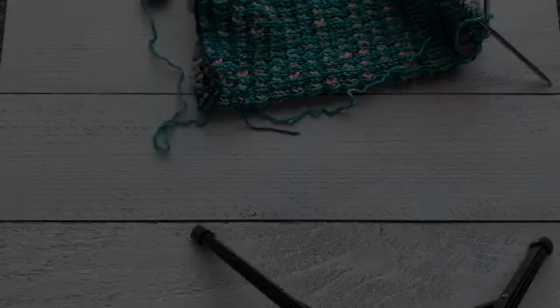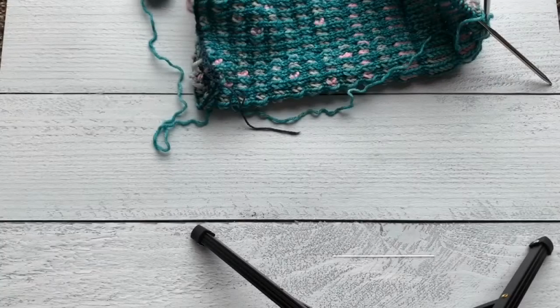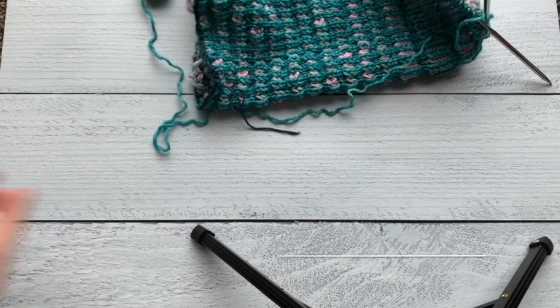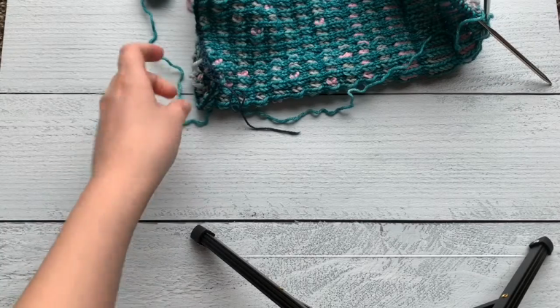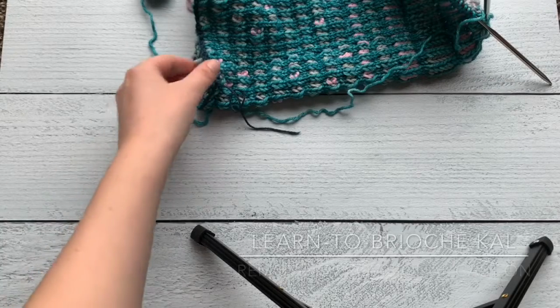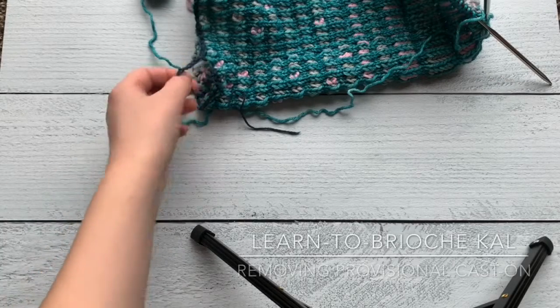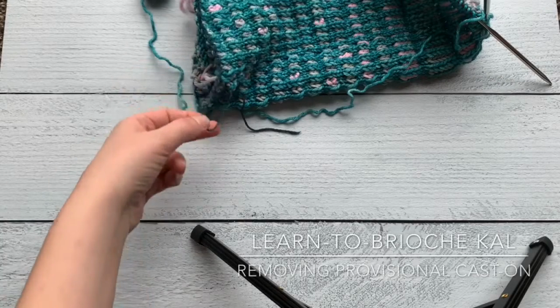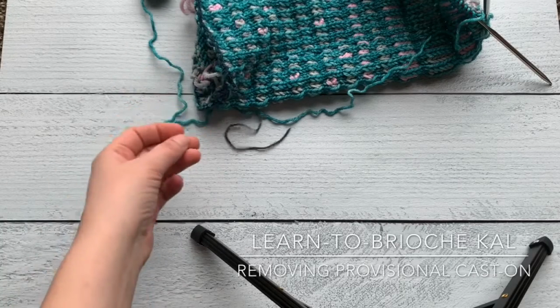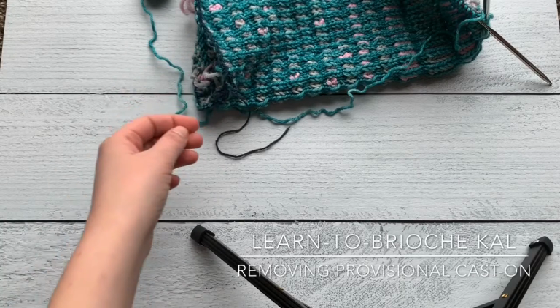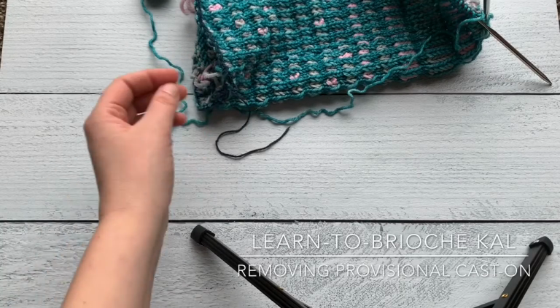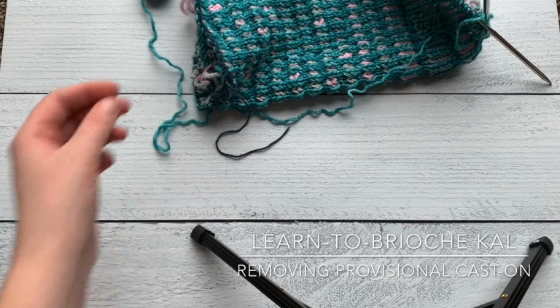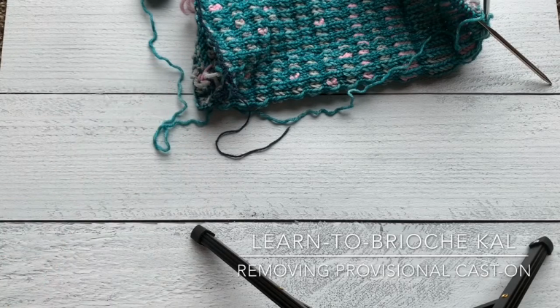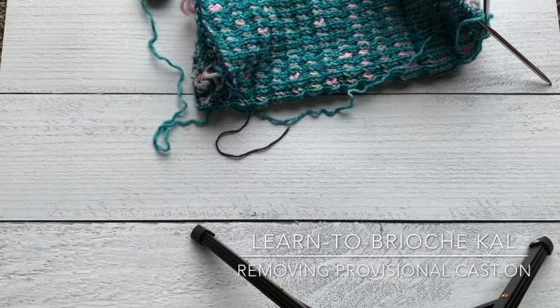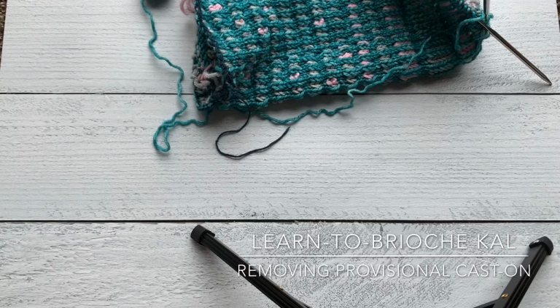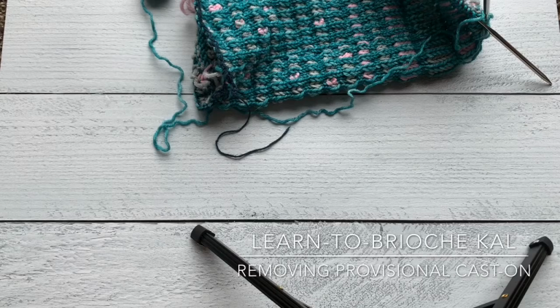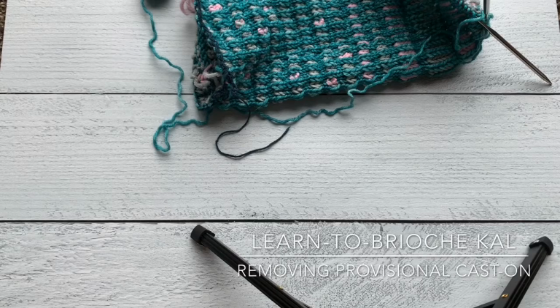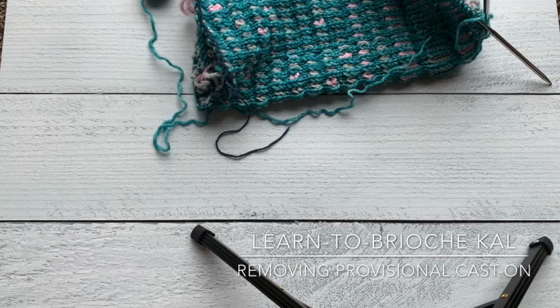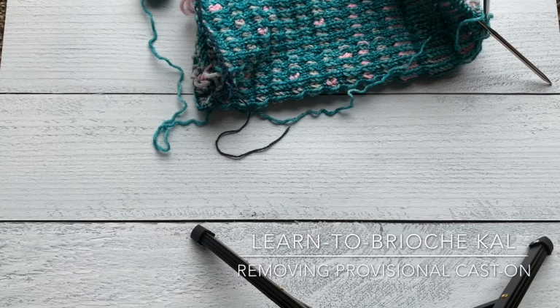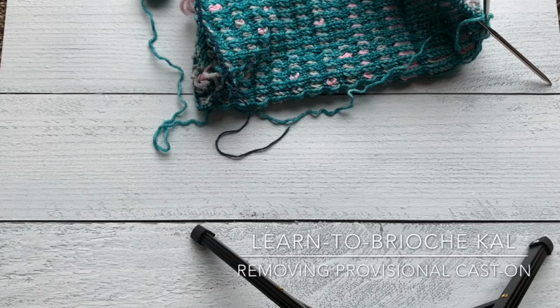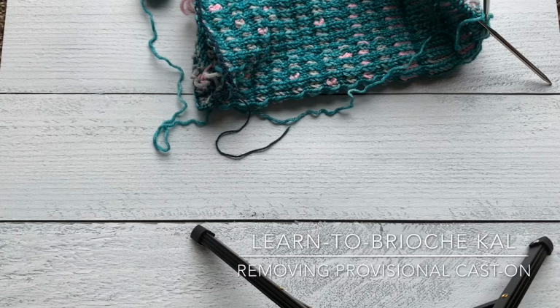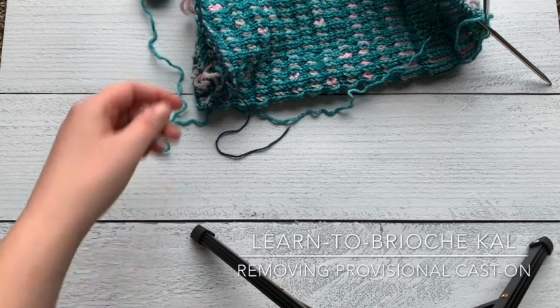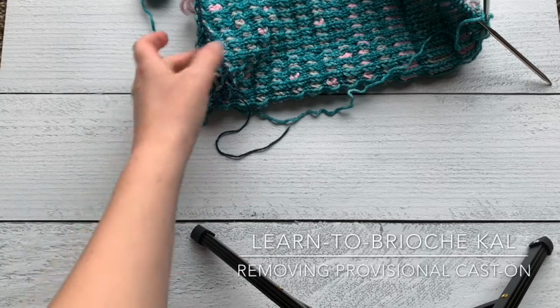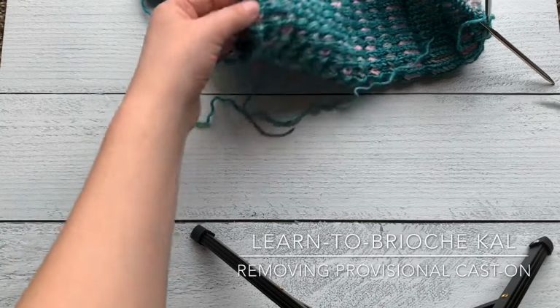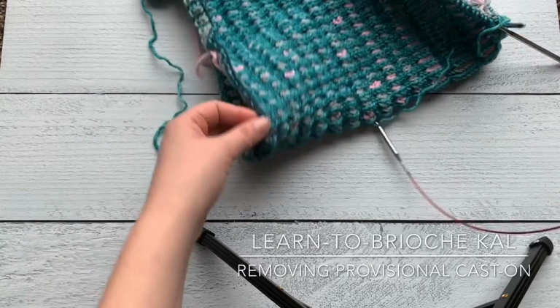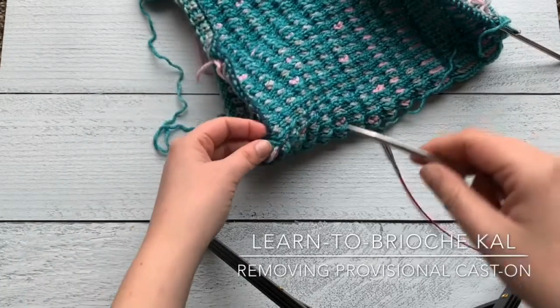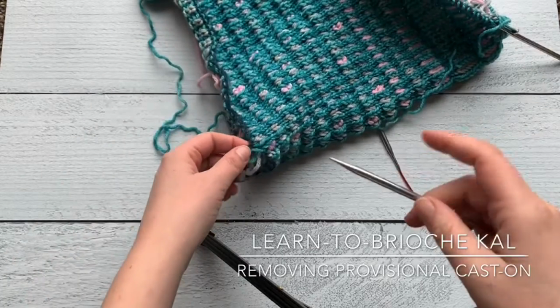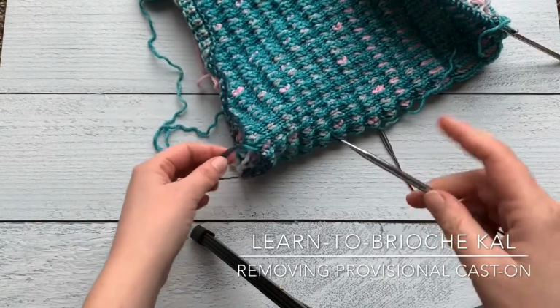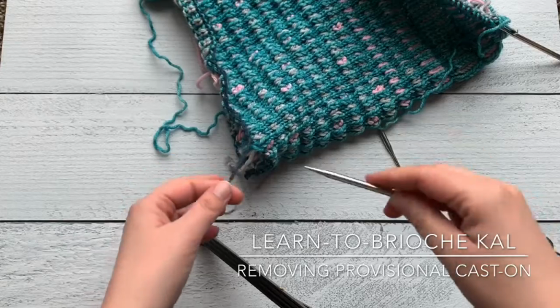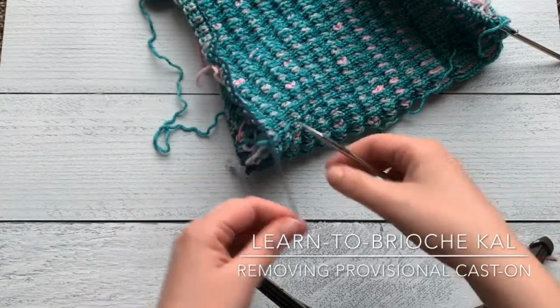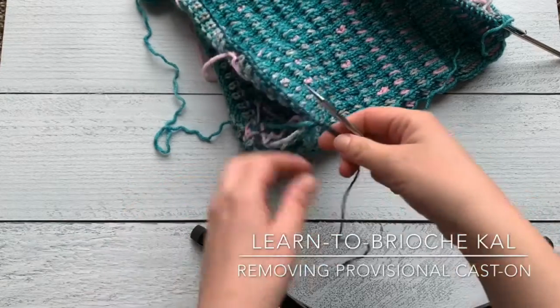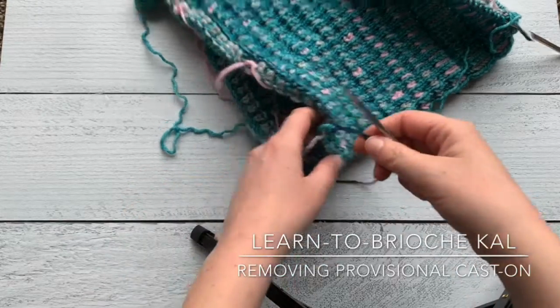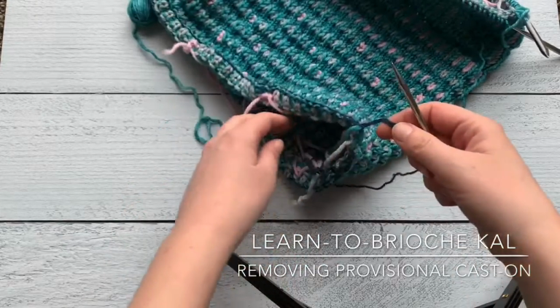Hey y'all! This is the tutorial for removing your provisional cast on and getting those stitches back onto your needle.